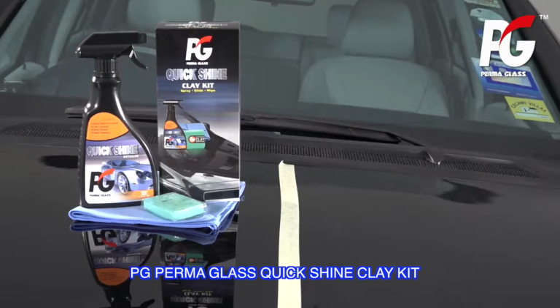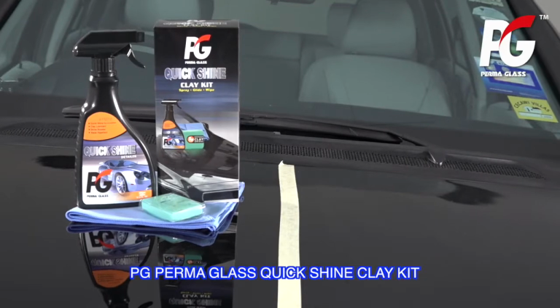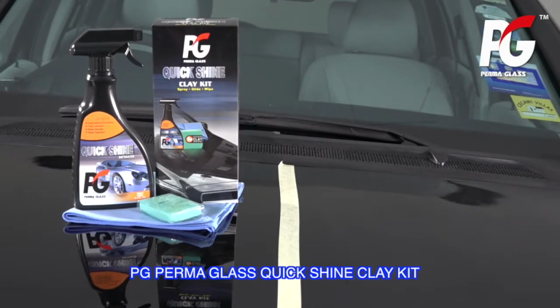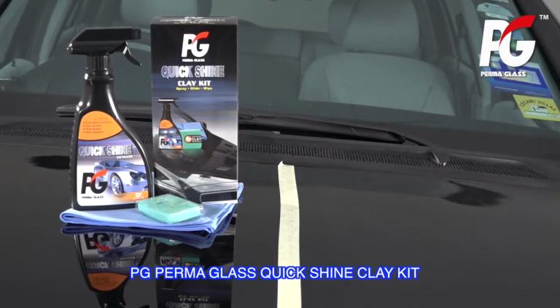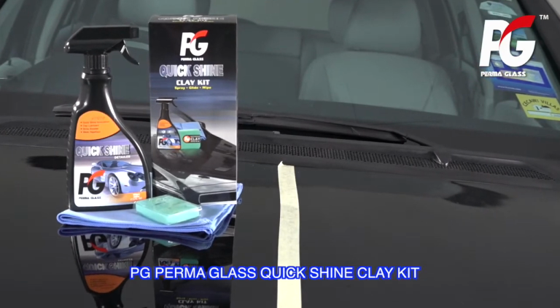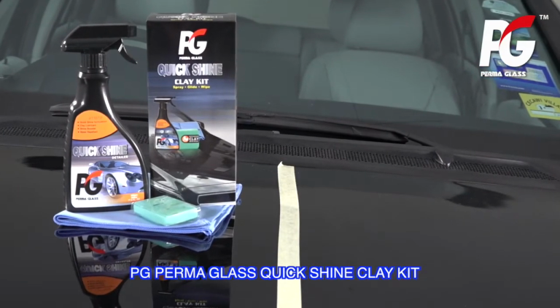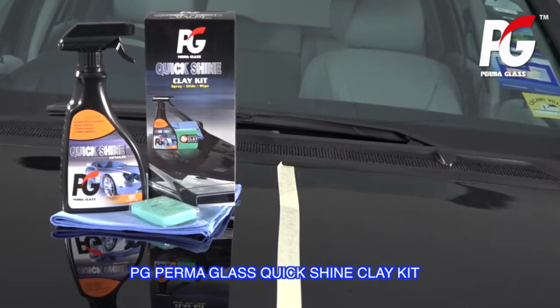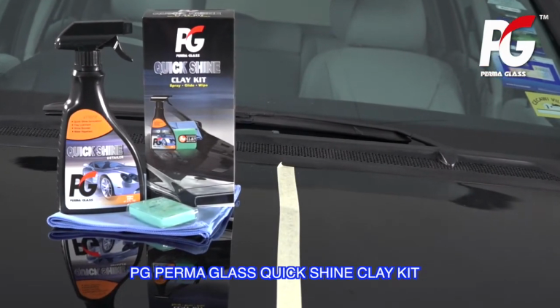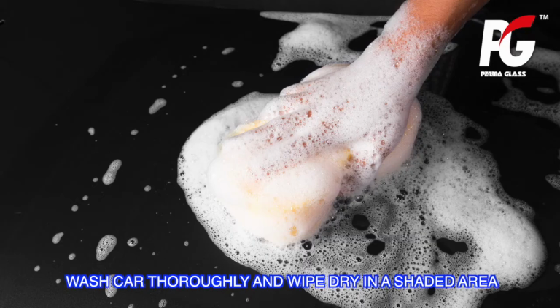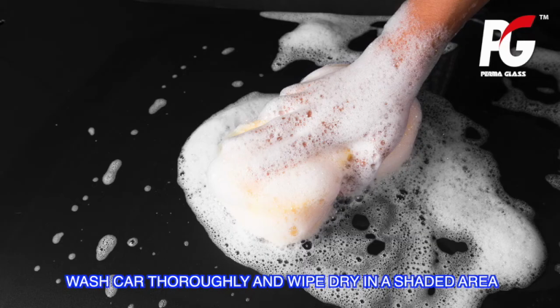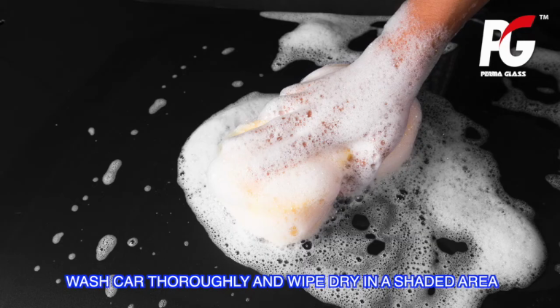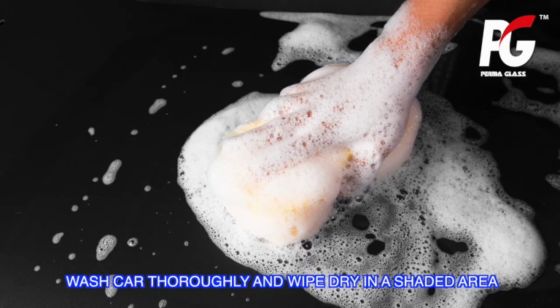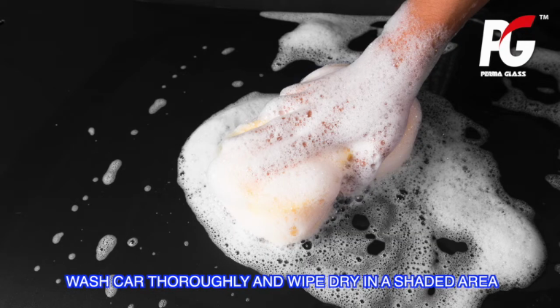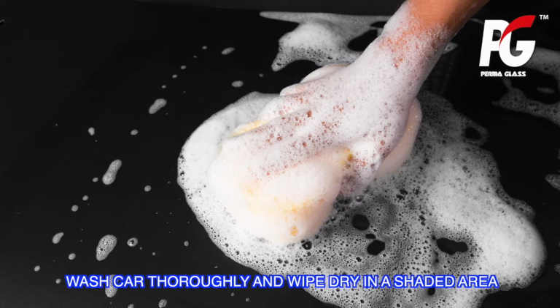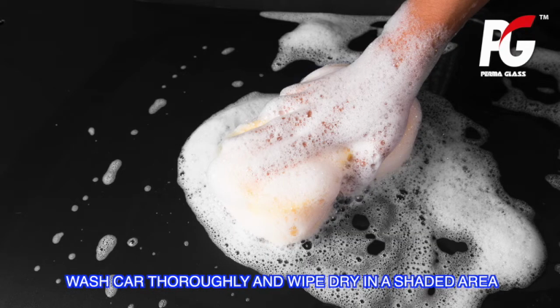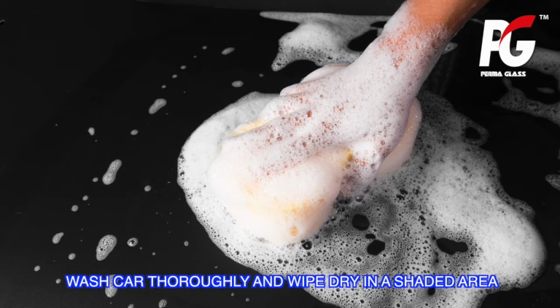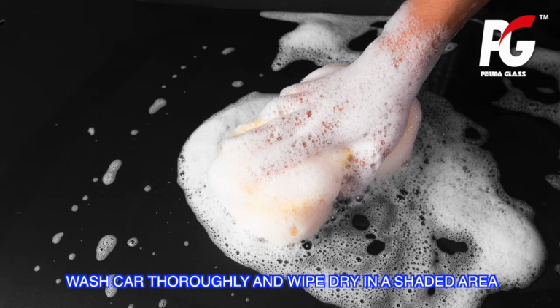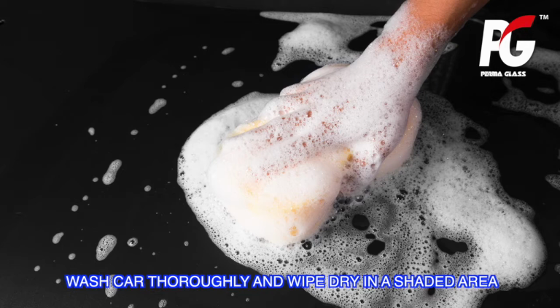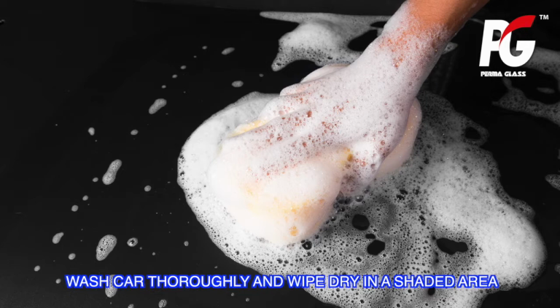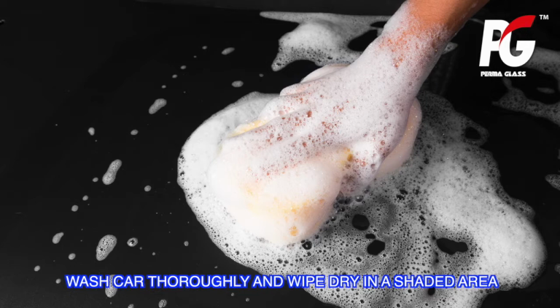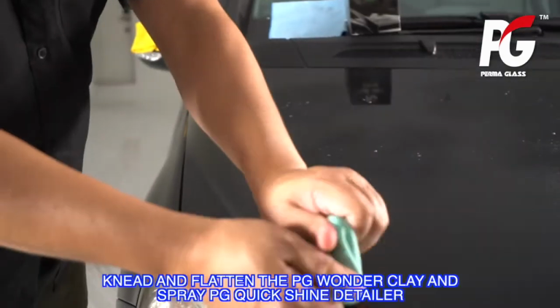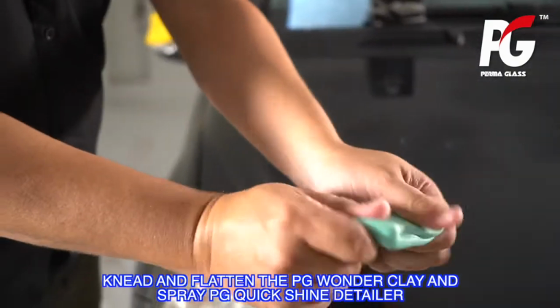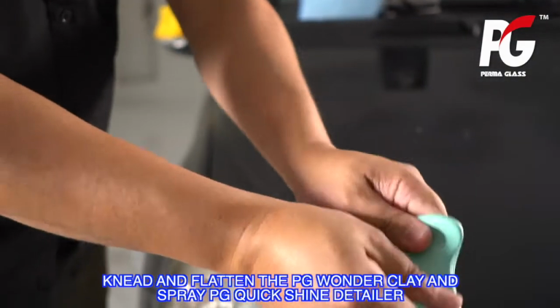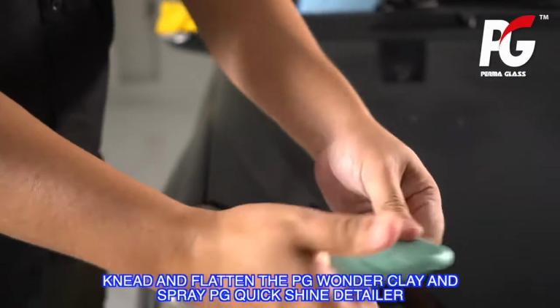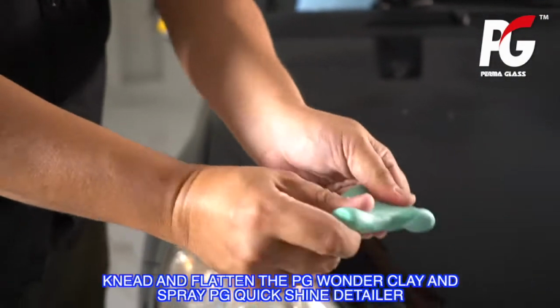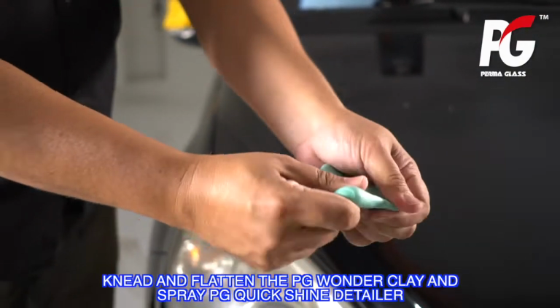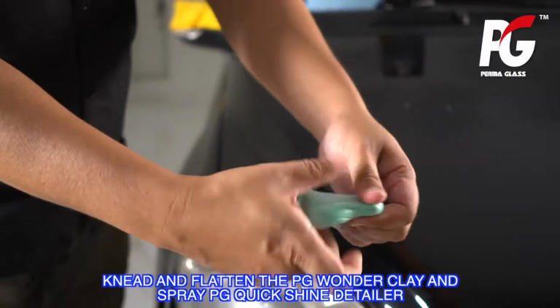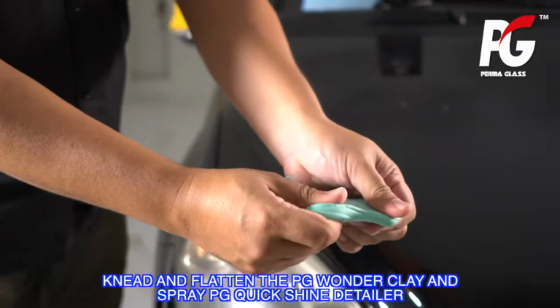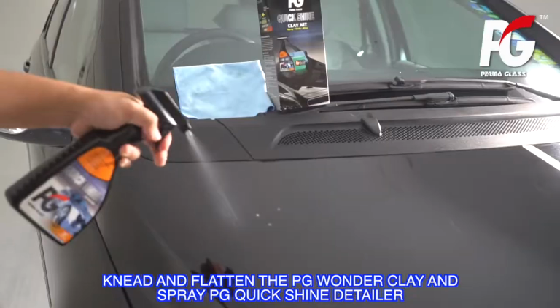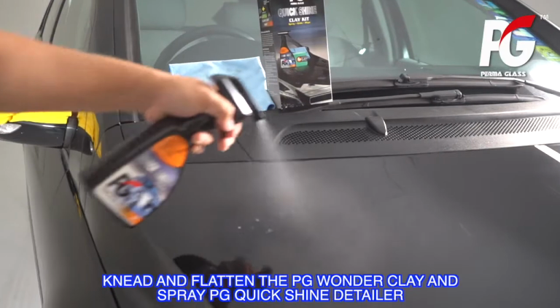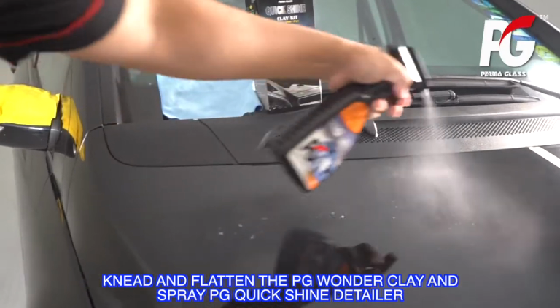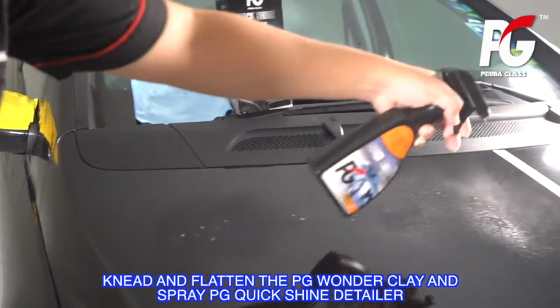PG Permaglass Quick Shine Clay Kit. Wash the car thoroughly in a shaded area. Knead and flatten the PG Wonder Clay, then spray PG Quick Shine Detailer.